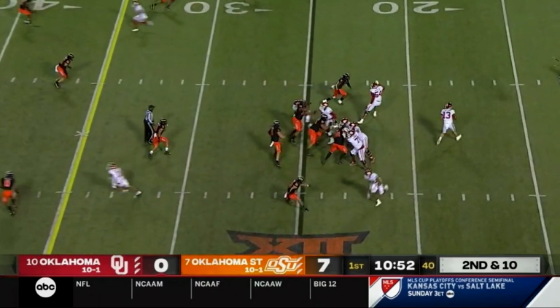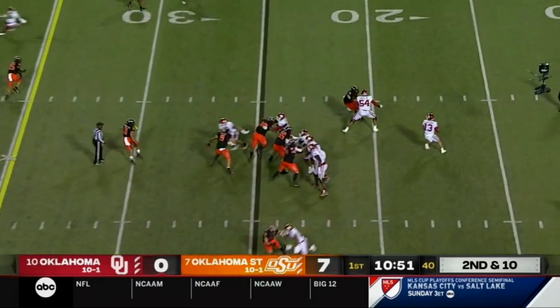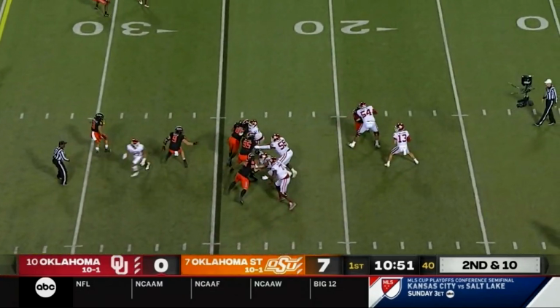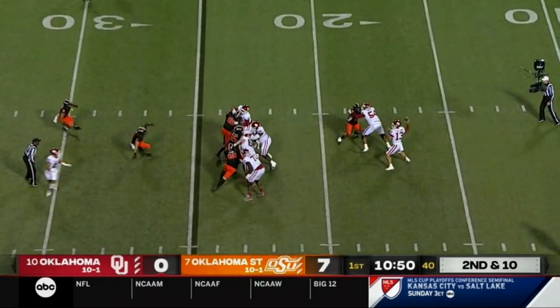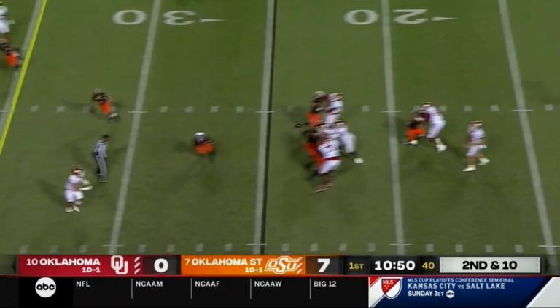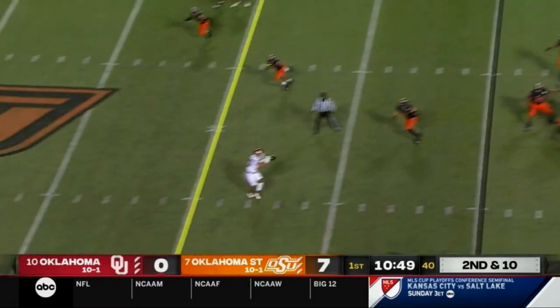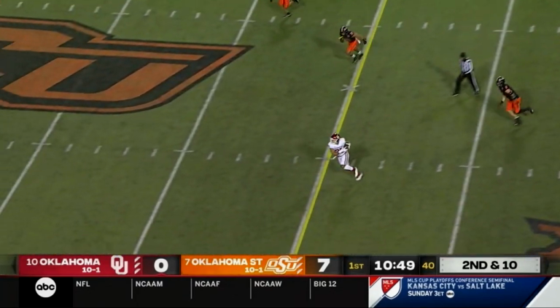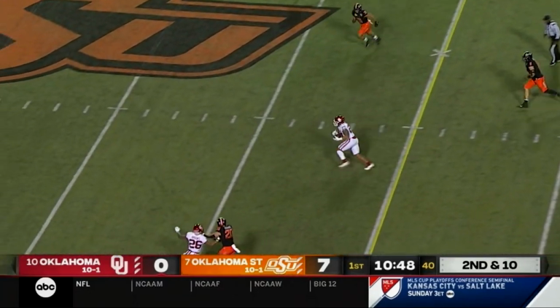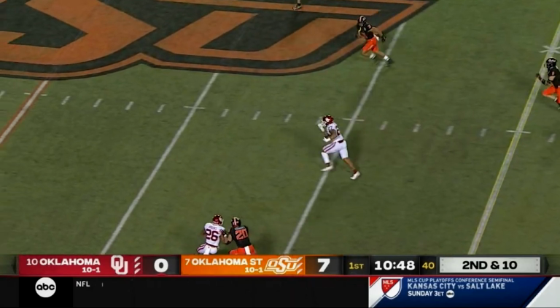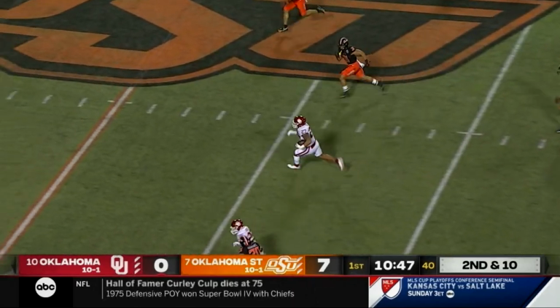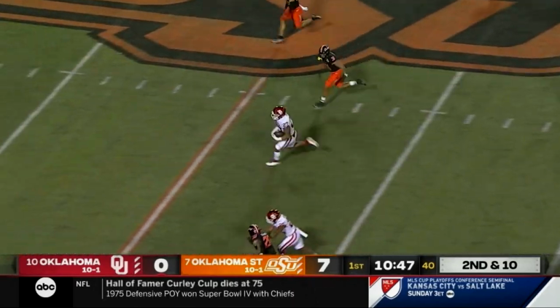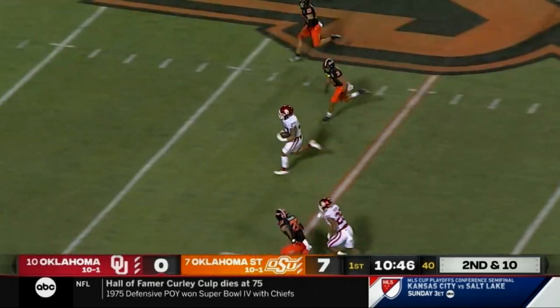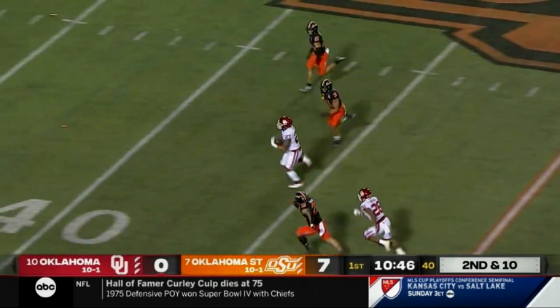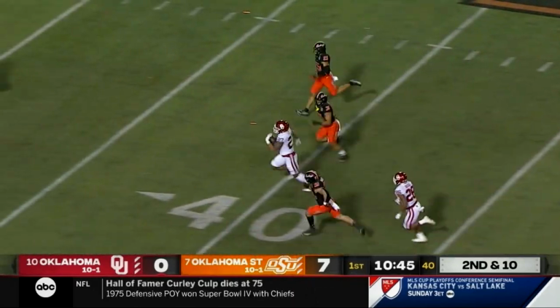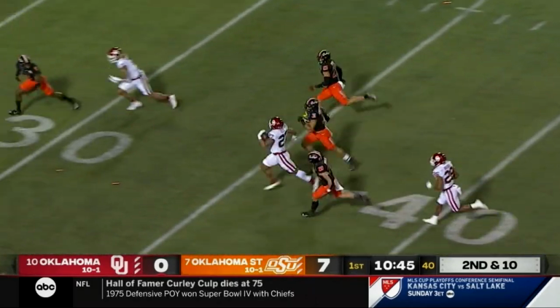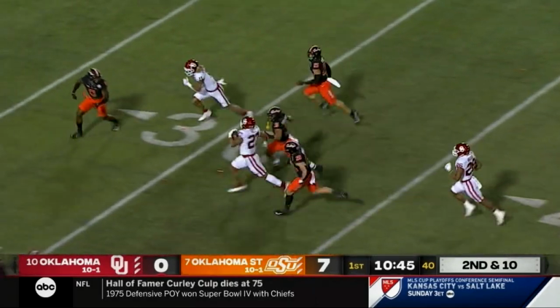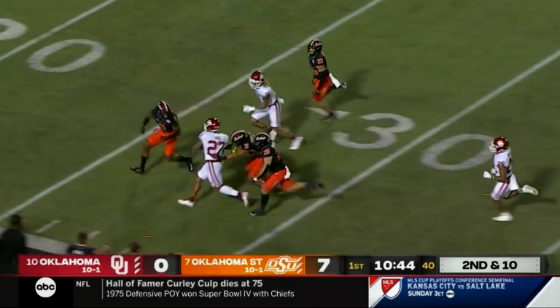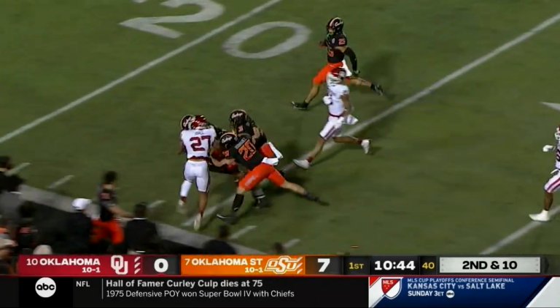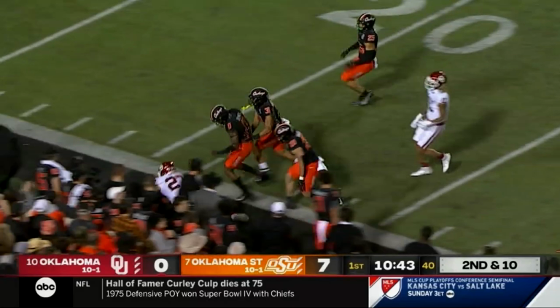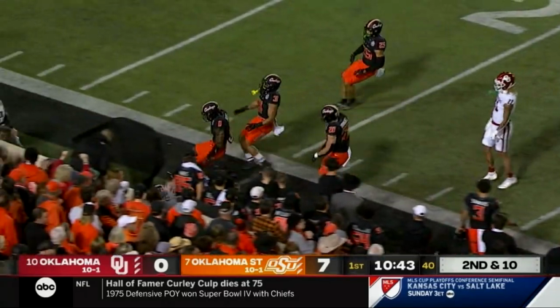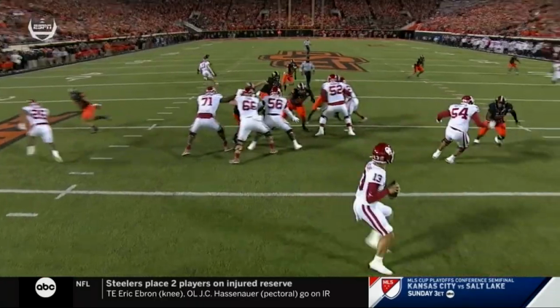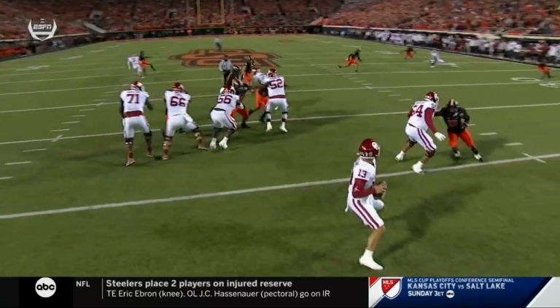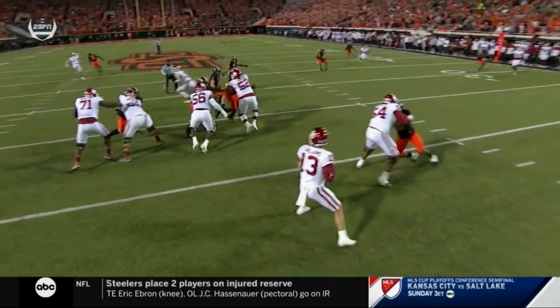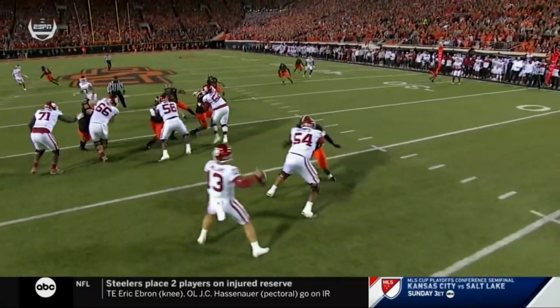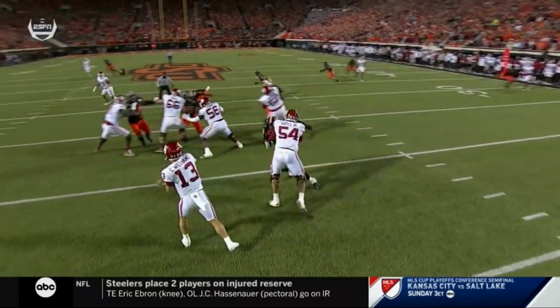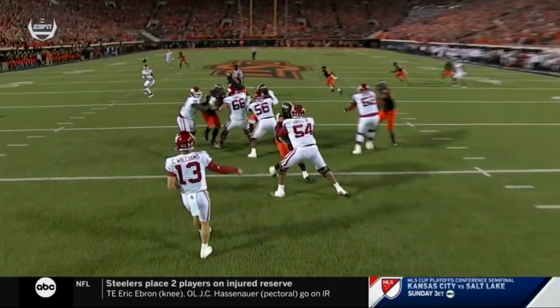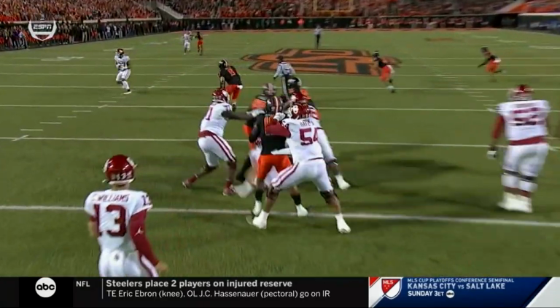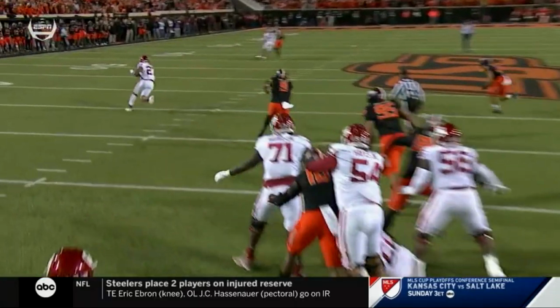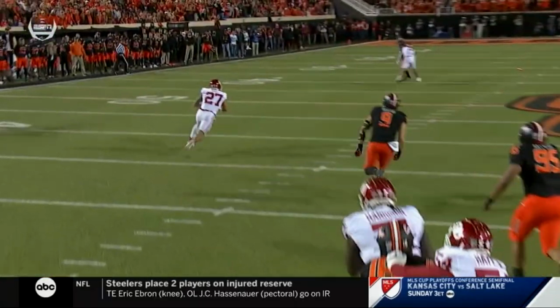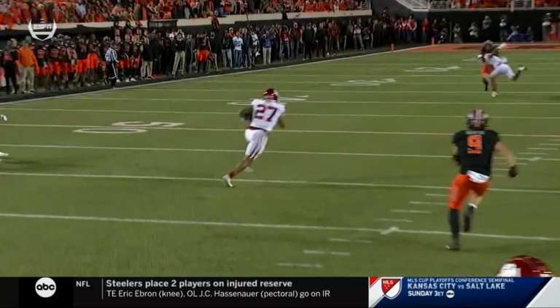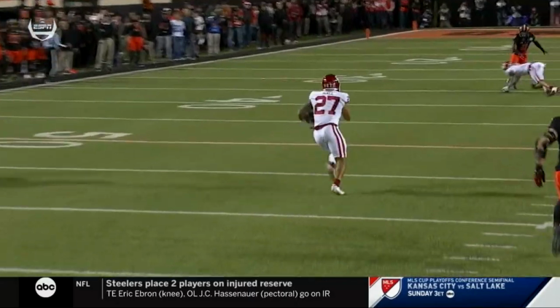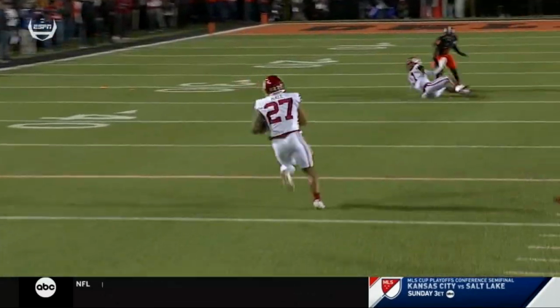It is a keeper by Williams, looking right, now looks back middle, throws — got him. He's in the clear, 50, 45, 40, cowboy territory, 30, down to the 25 and he's out of bounds. First big play of the night for OU and it goes to Jeremiah Hall.